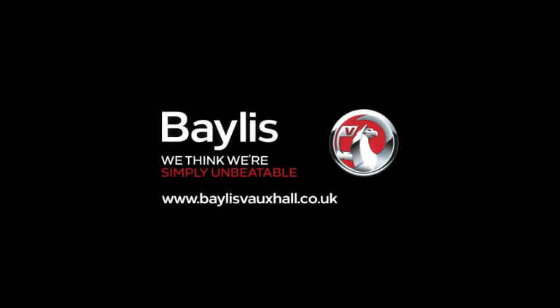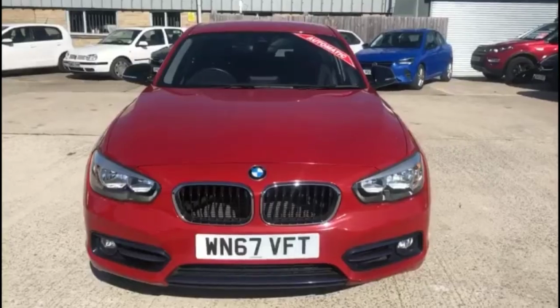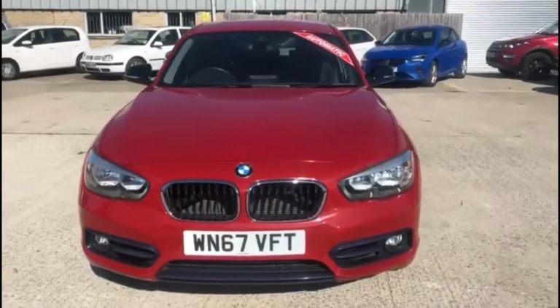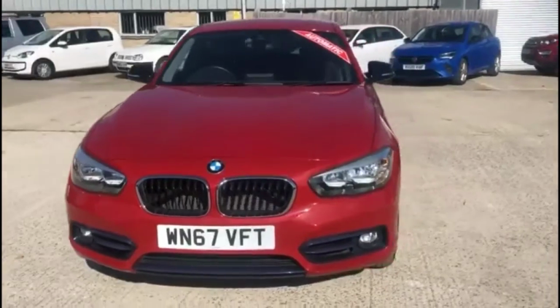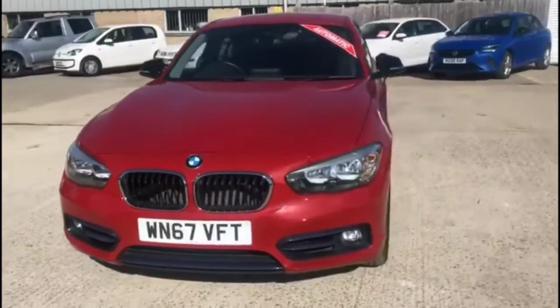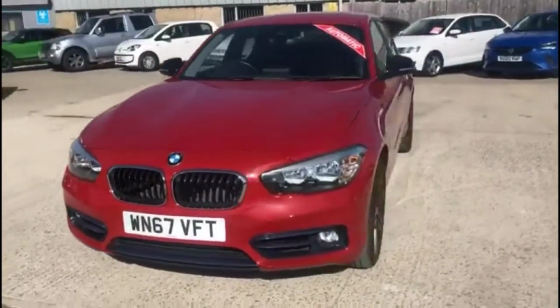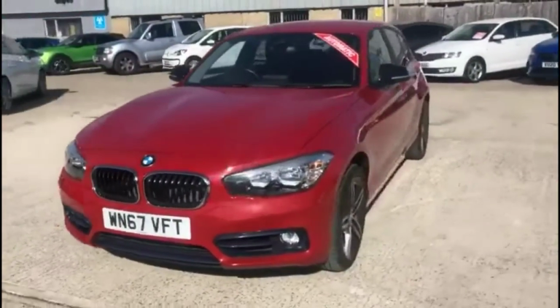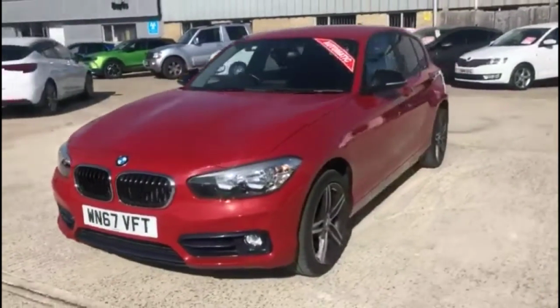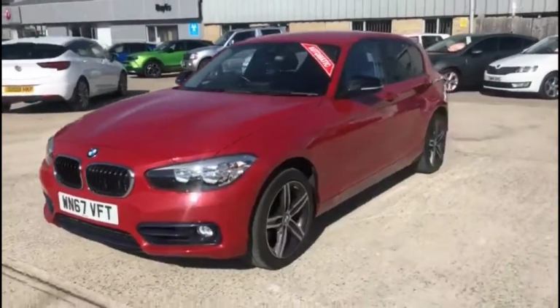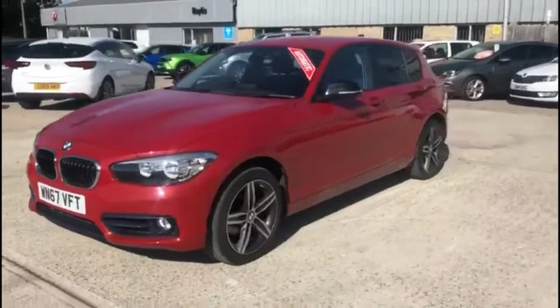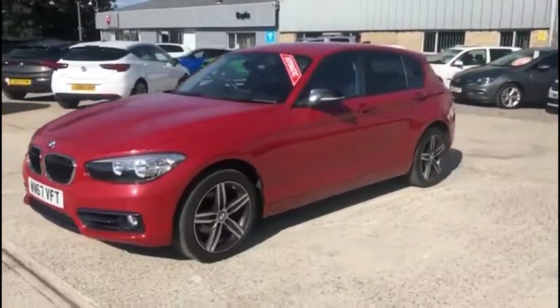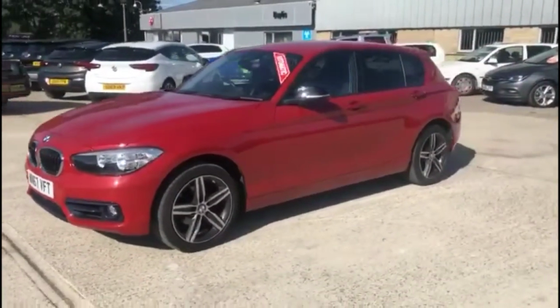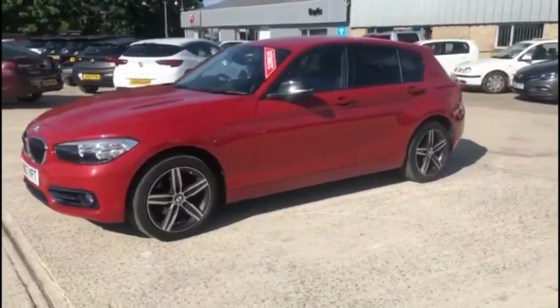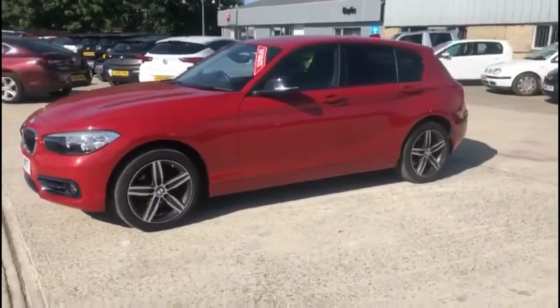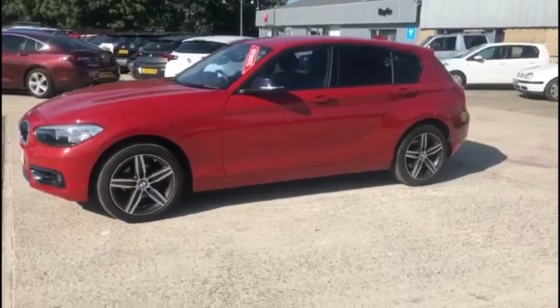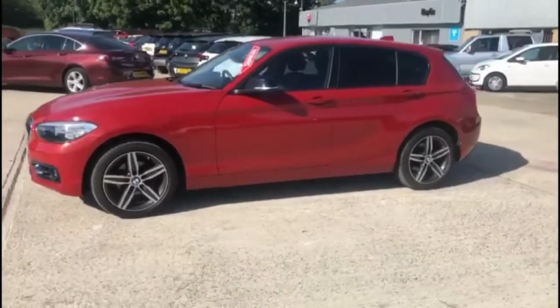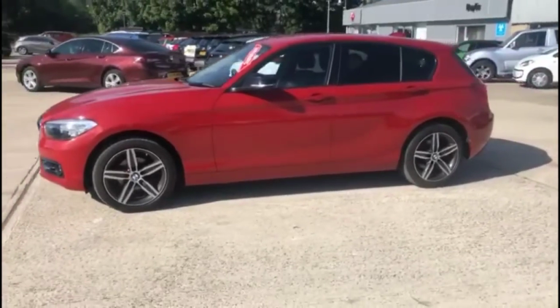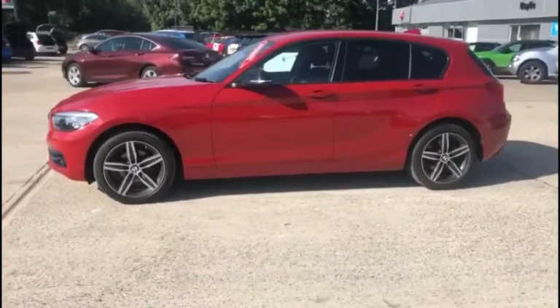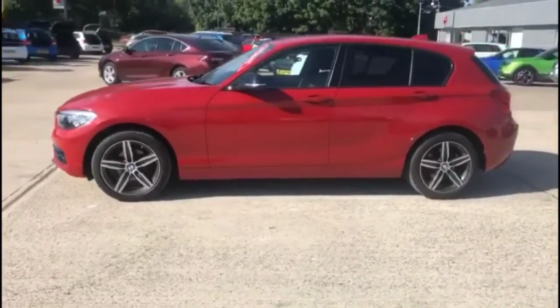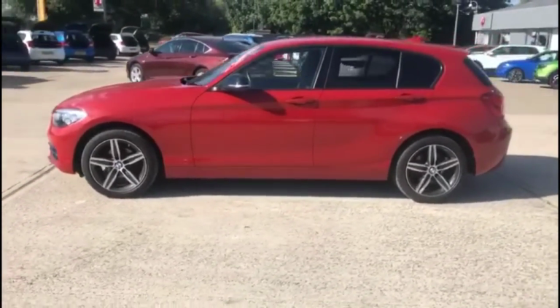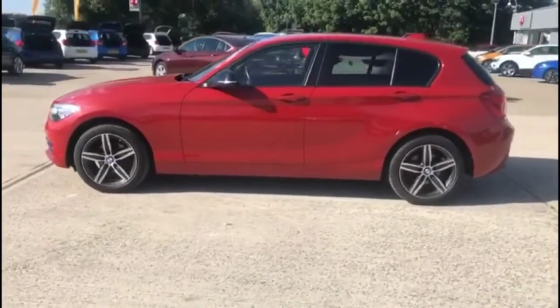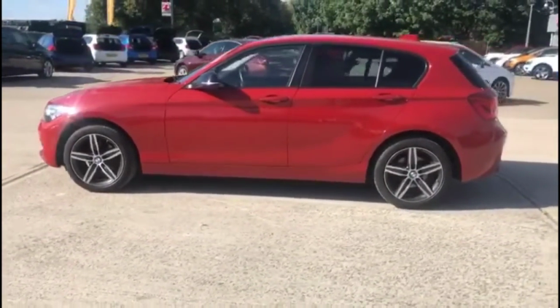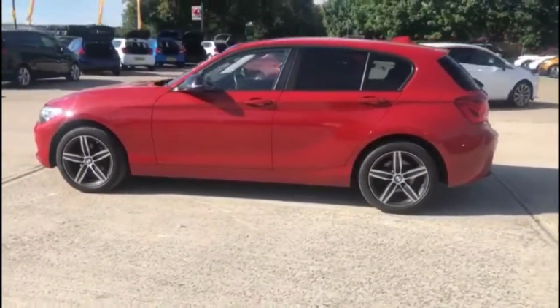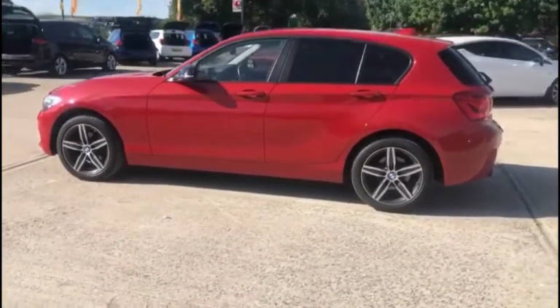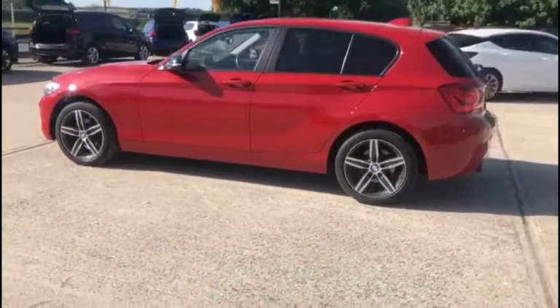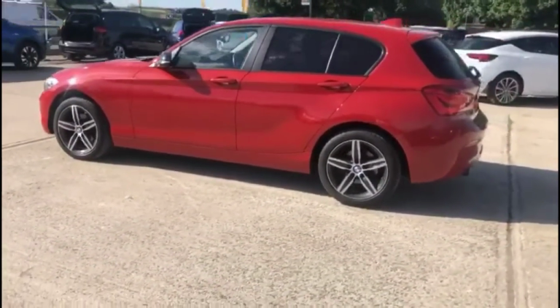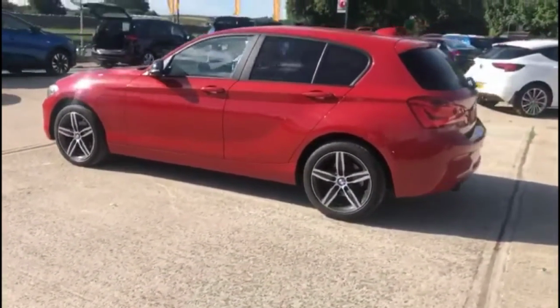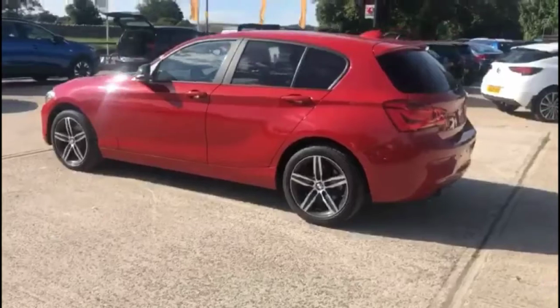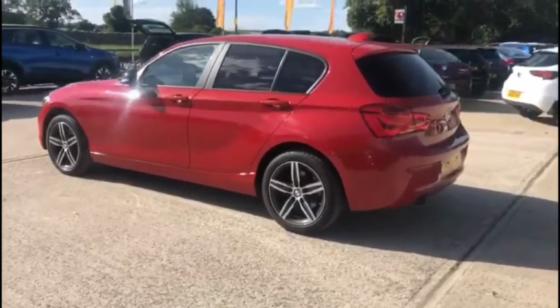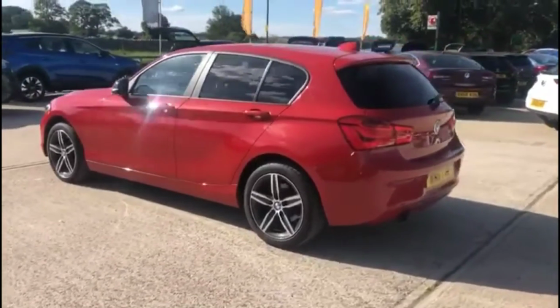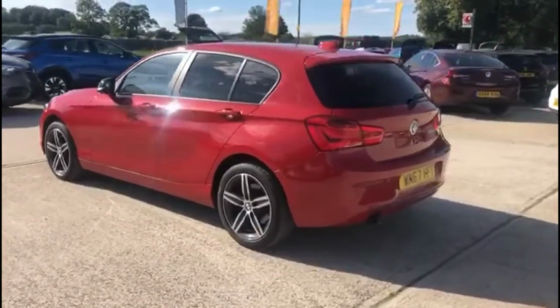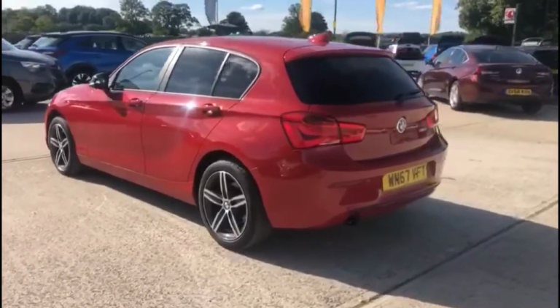Hello and welcome to Baylis Vauxhall. Today we're viewing a BMW 118 diesel Sportnav Auto. This vehicle has covered 27,367 miles, finished in red, and comes with a base warranty with the option to extend it to 36 months.